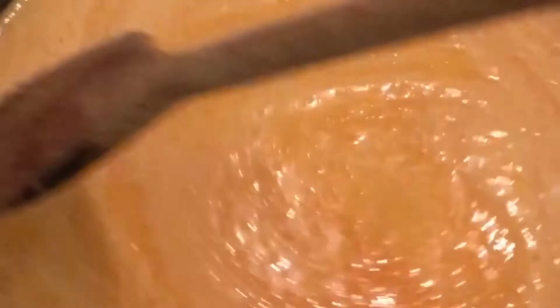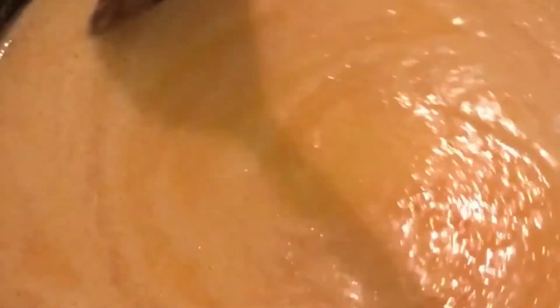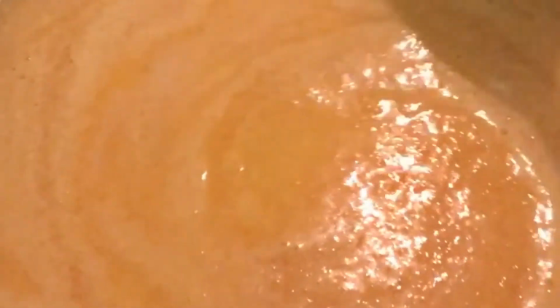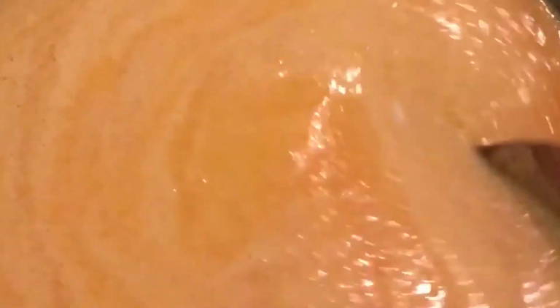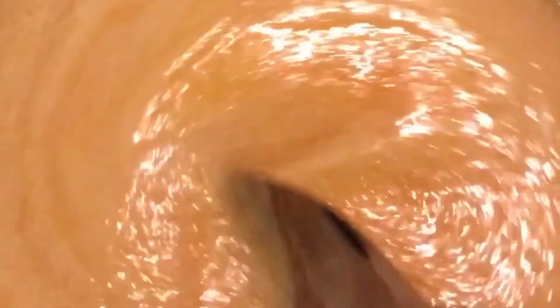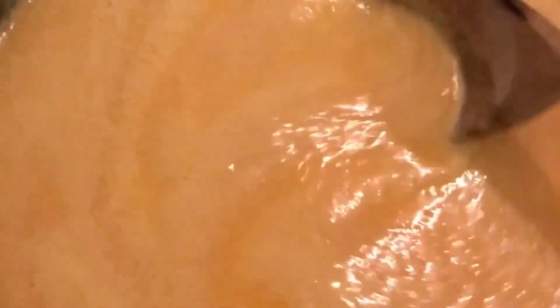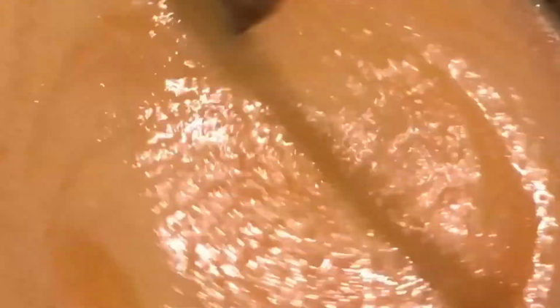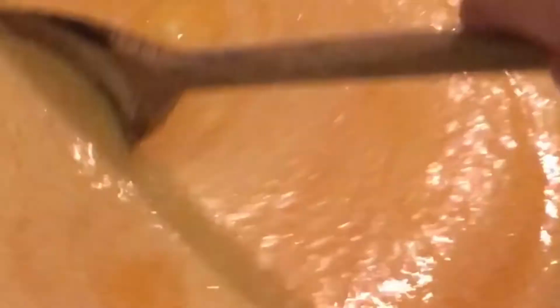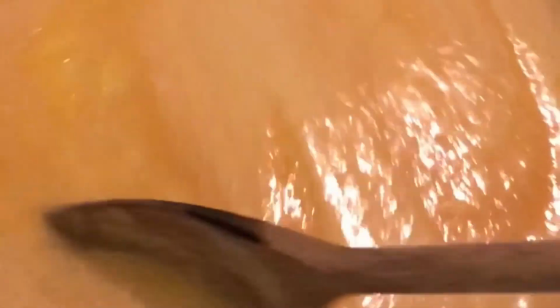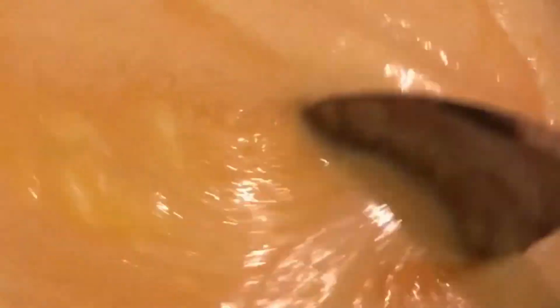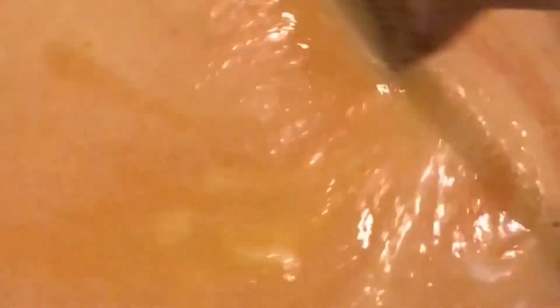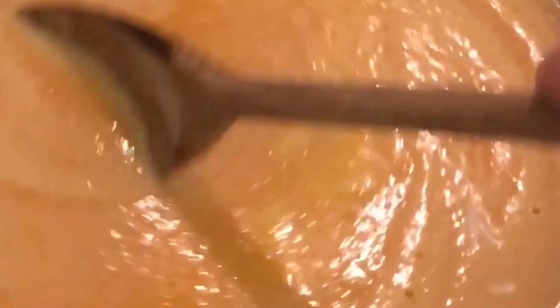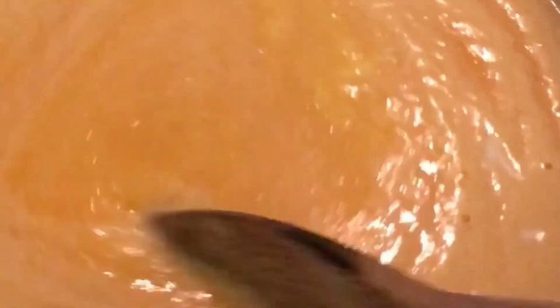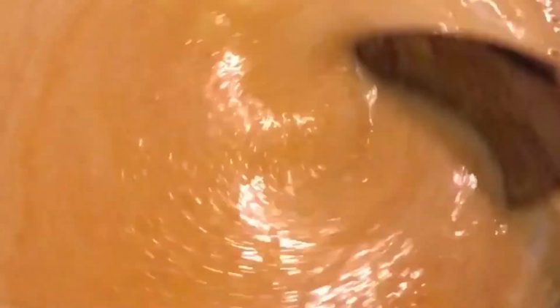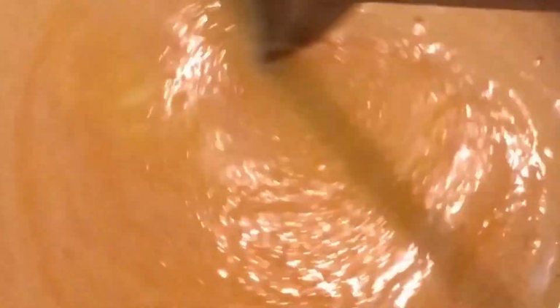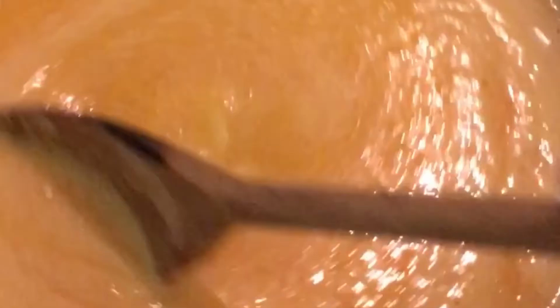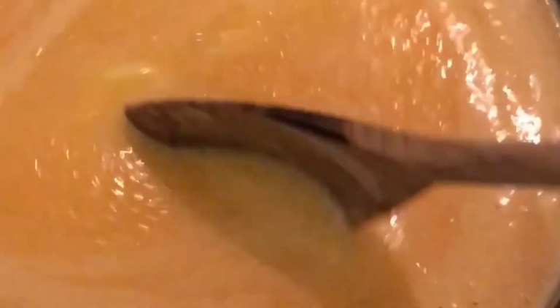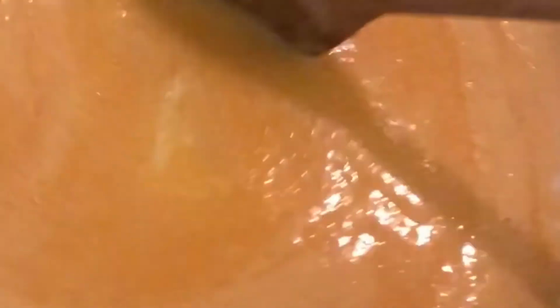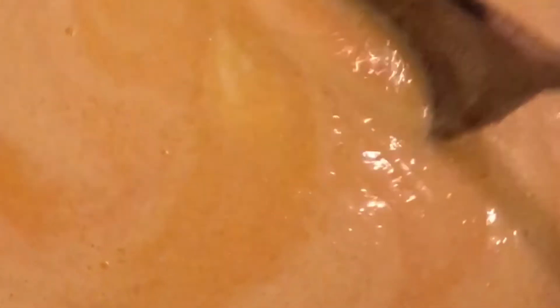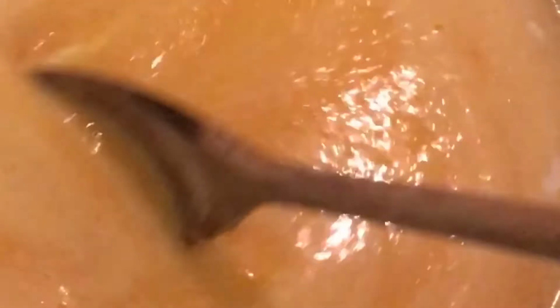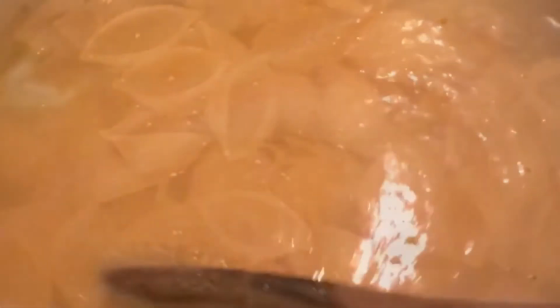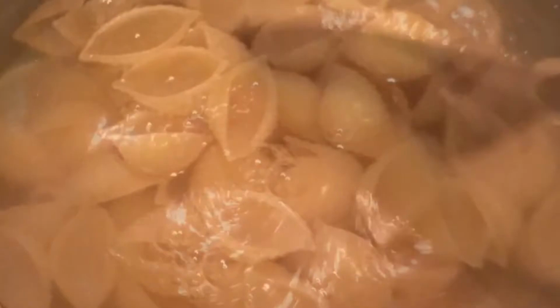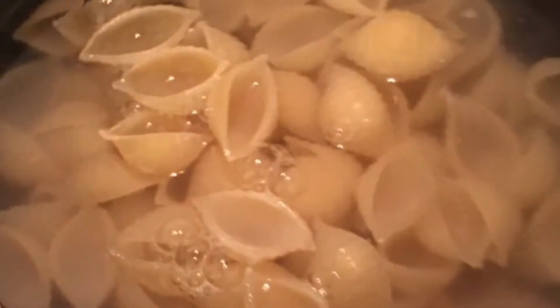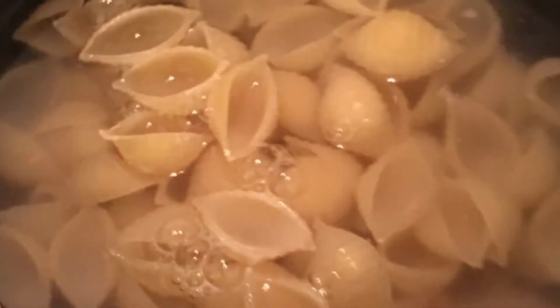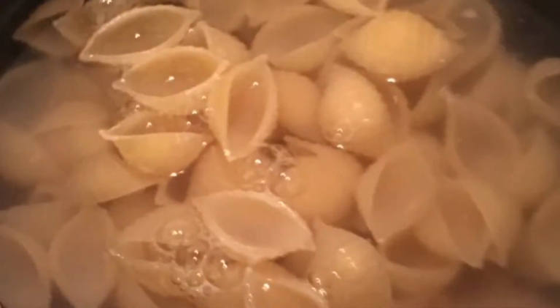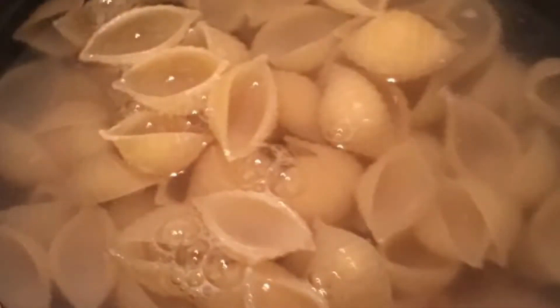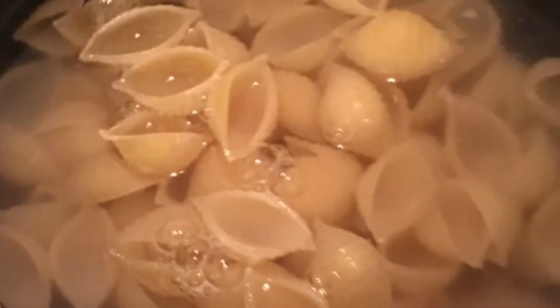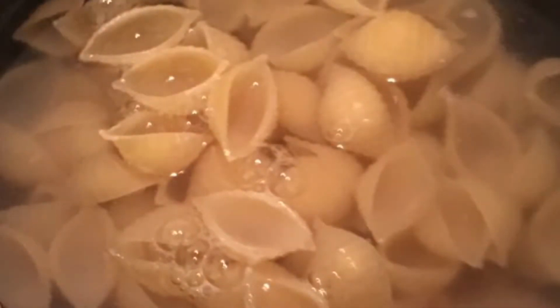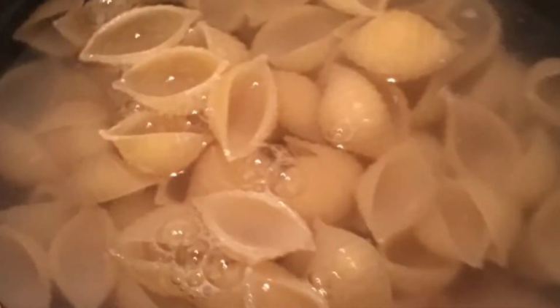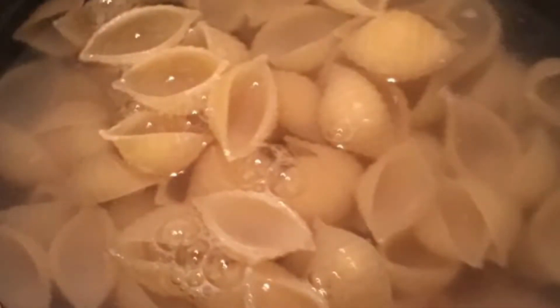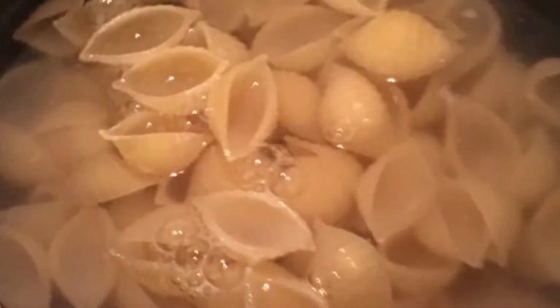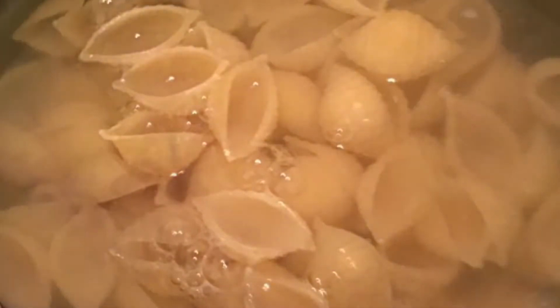Stir those together and bring to a boil, then simmer for about 15 minutes to reduce the water content. While we're doing this, we're going to boil up our pasta in a separate pot.